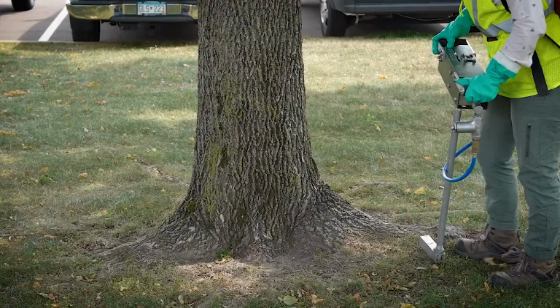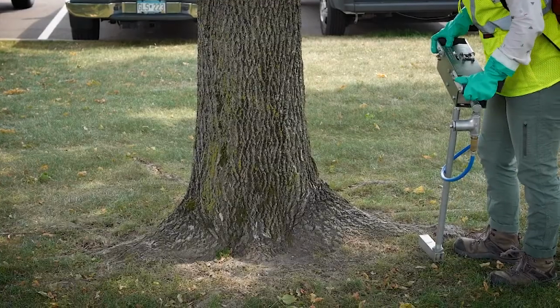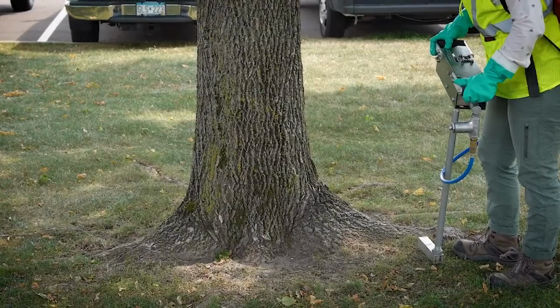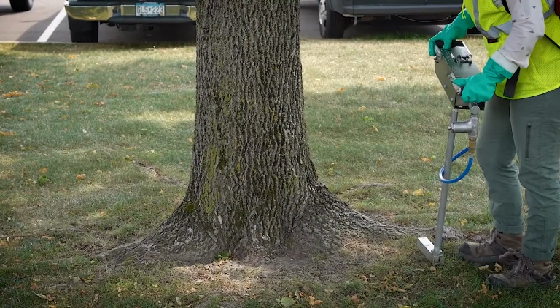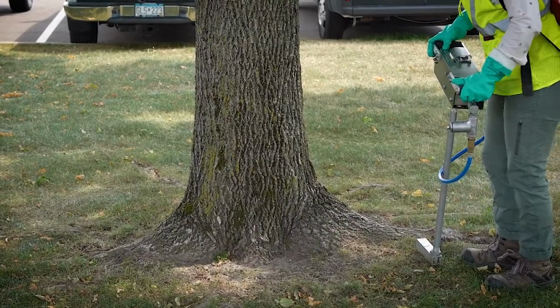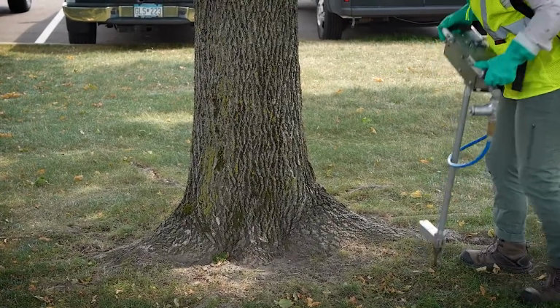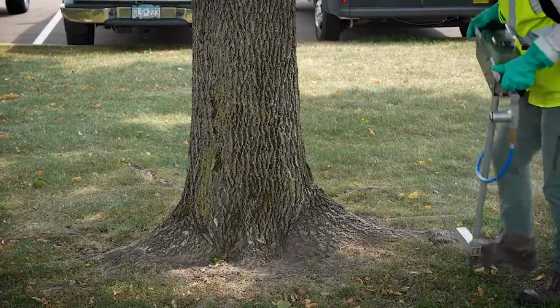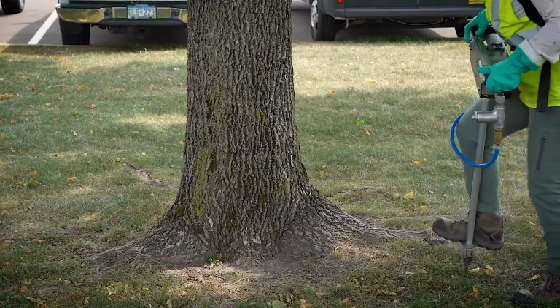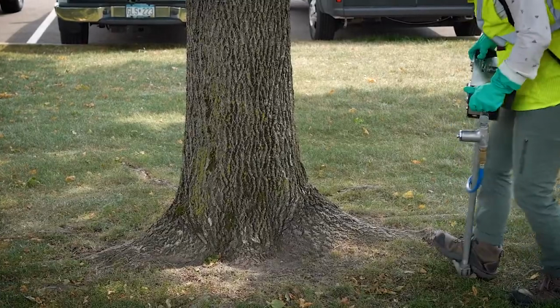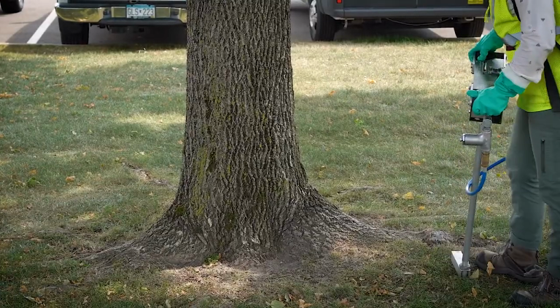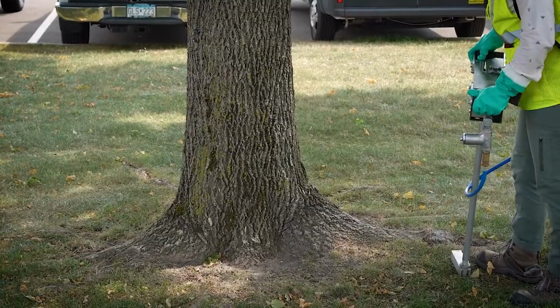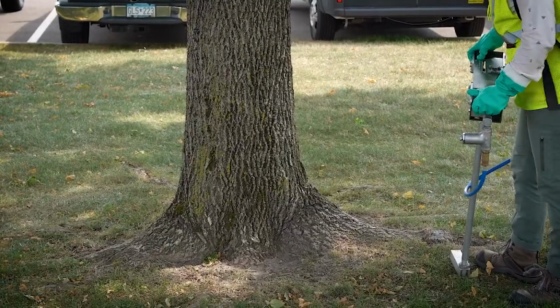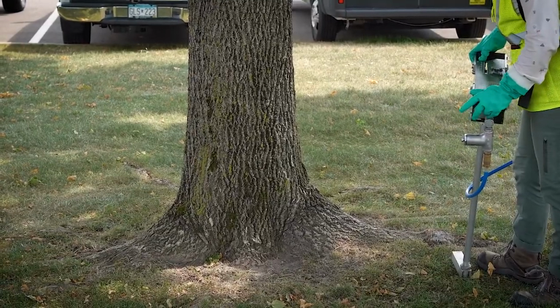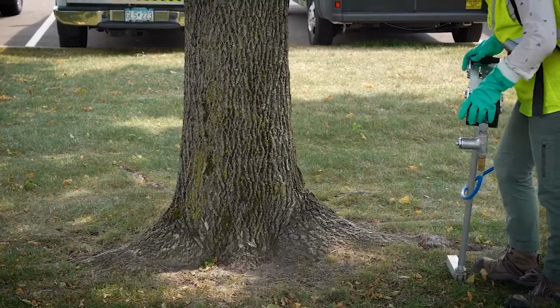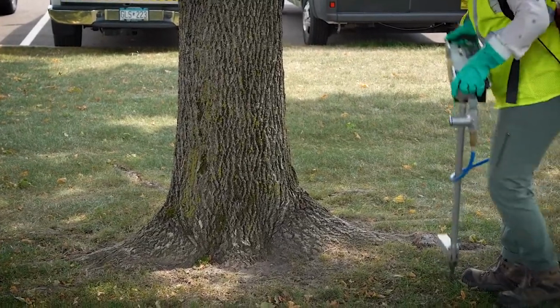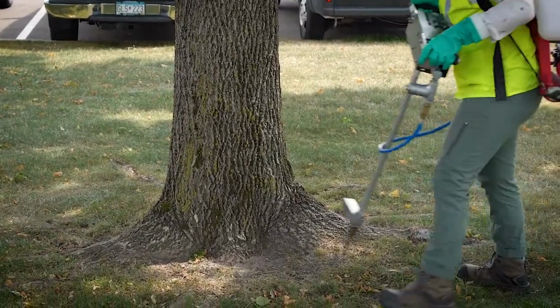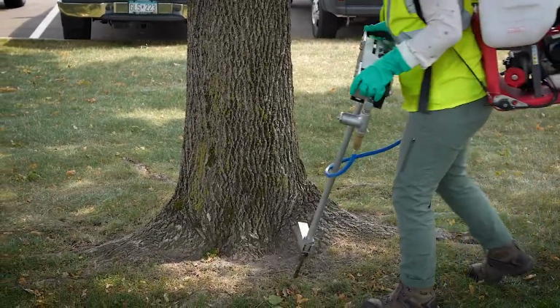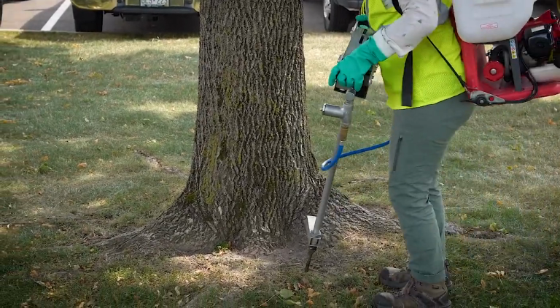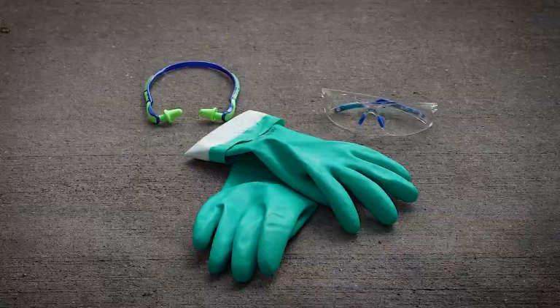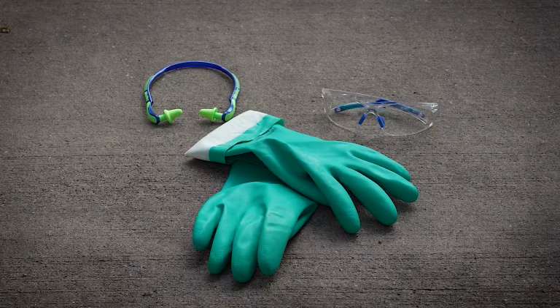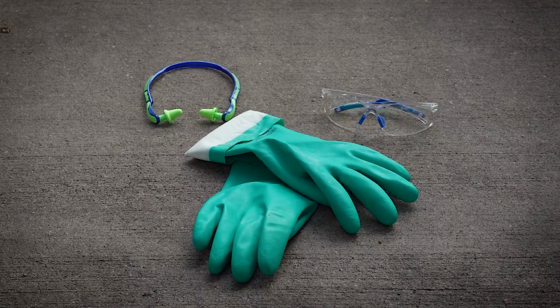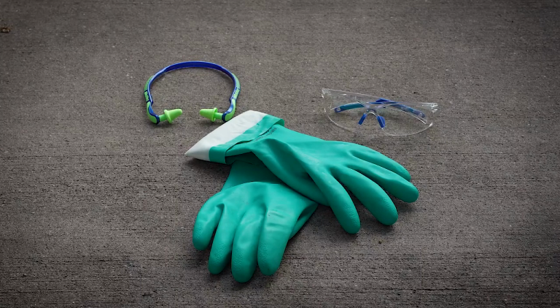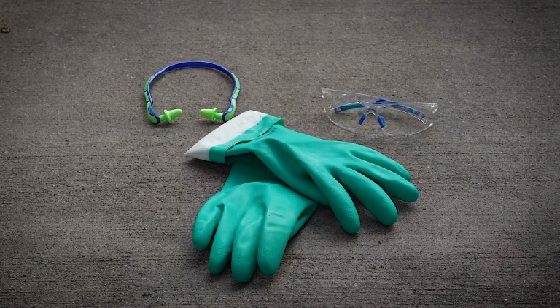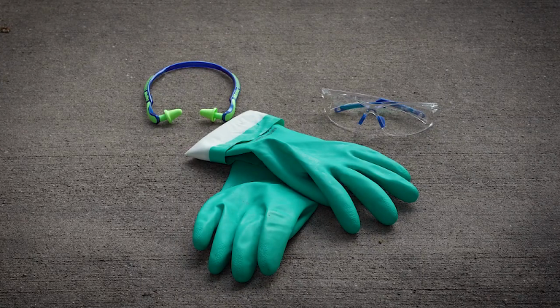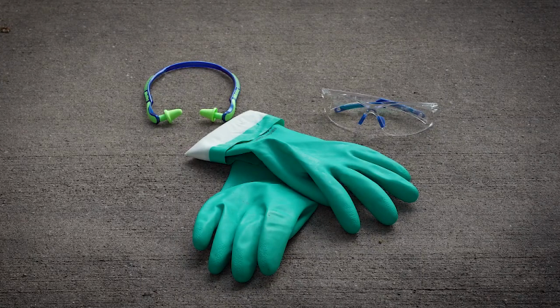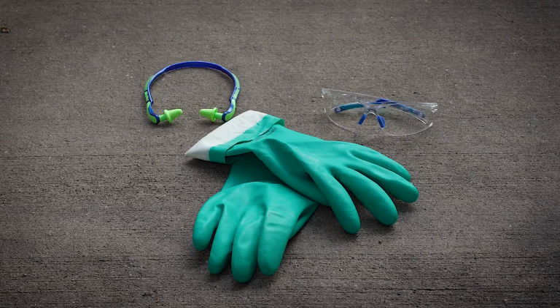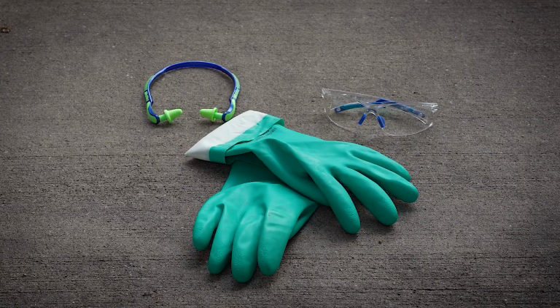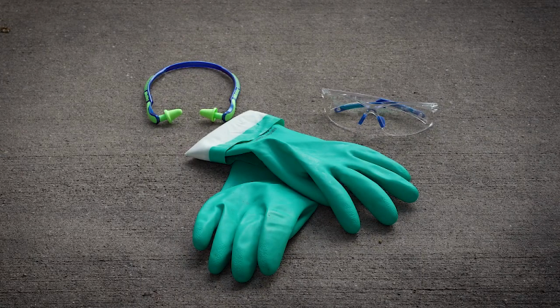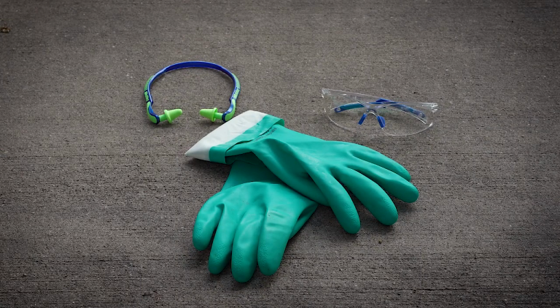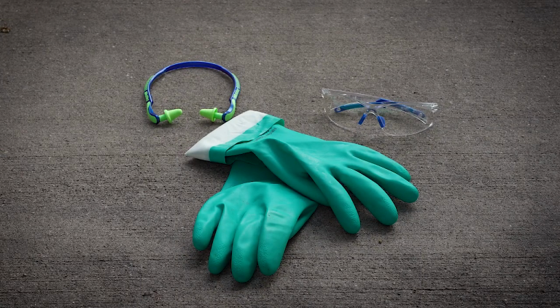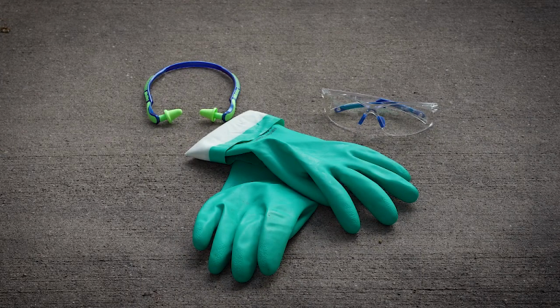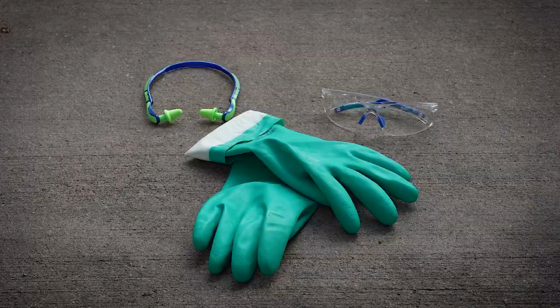In this video we will be going over how to apply soil applications with the HTI 2000 soil injector and Mariama gas powered backpack. First things first, make sure you are wearing all of your appropriate PPE in accordance with the label and manufacturer's guidelines.